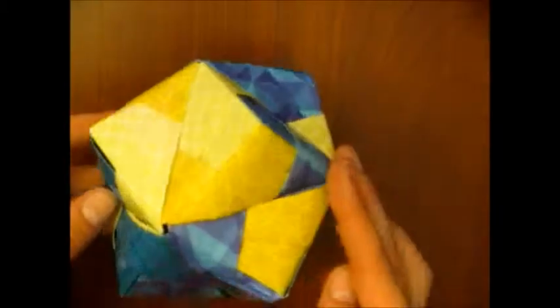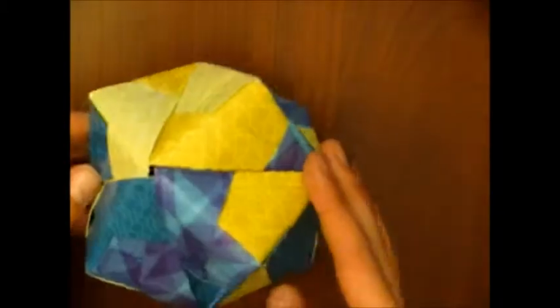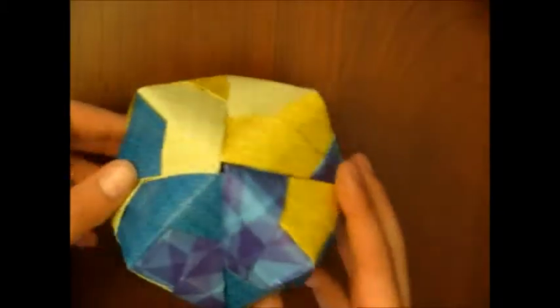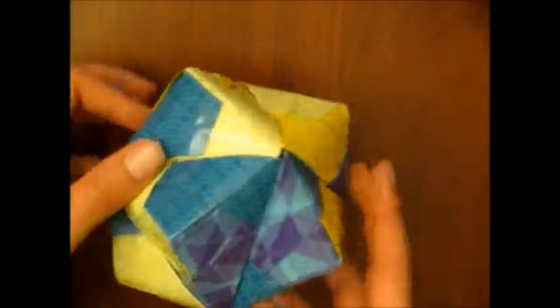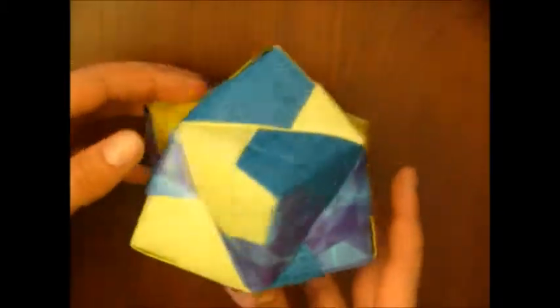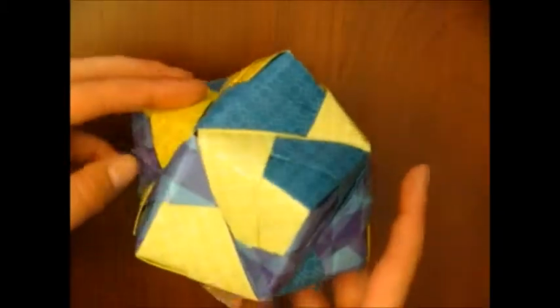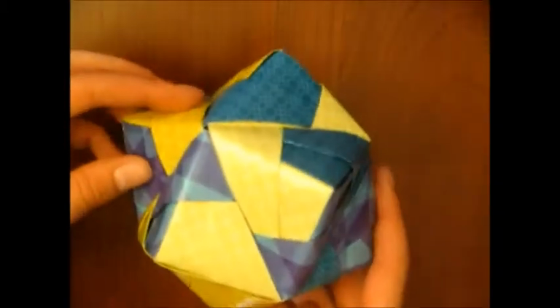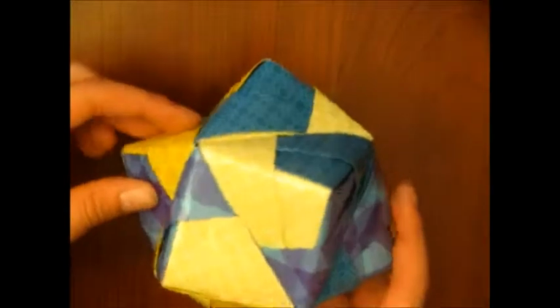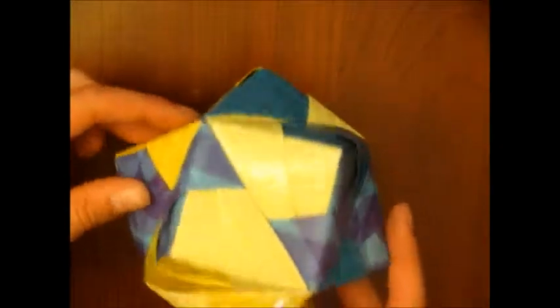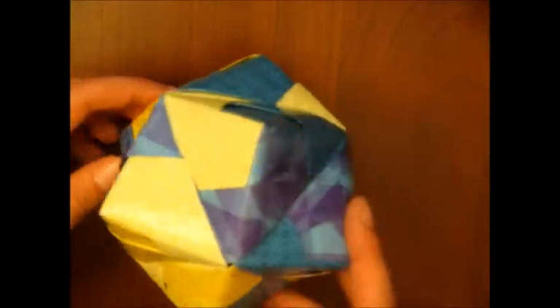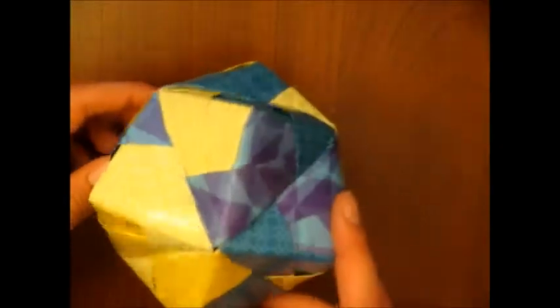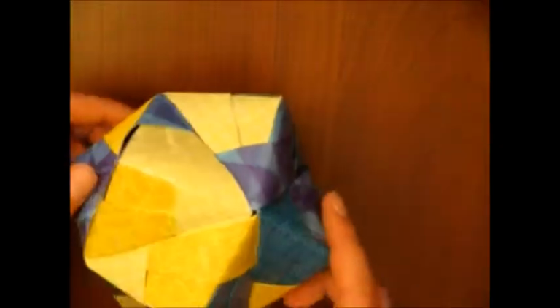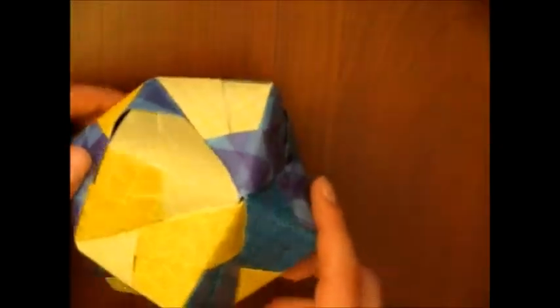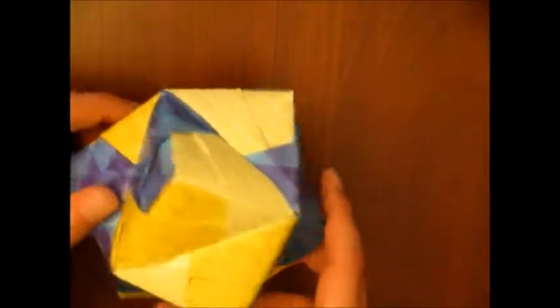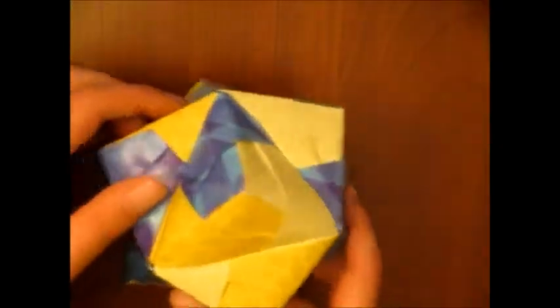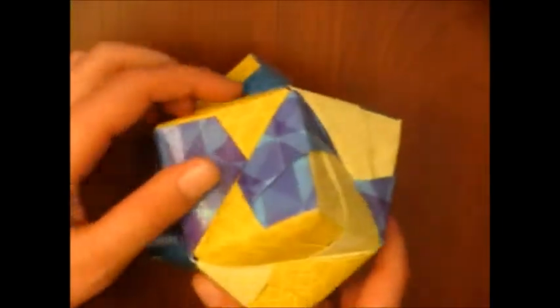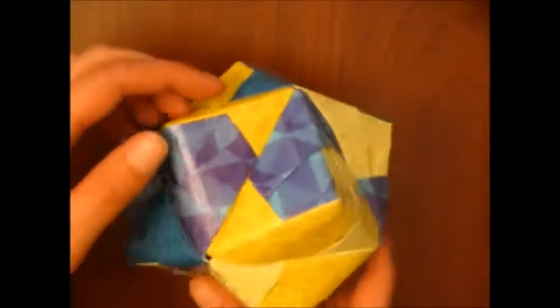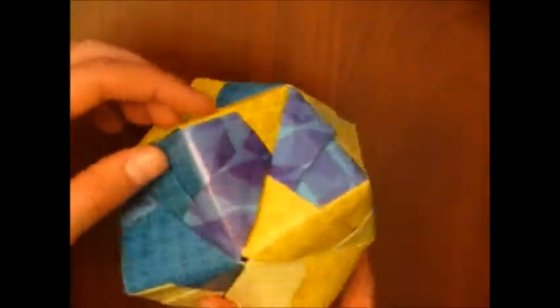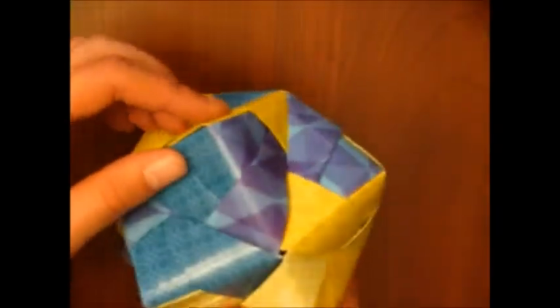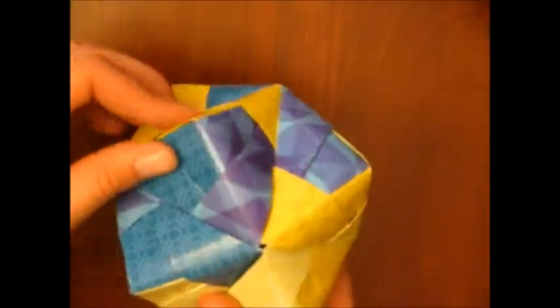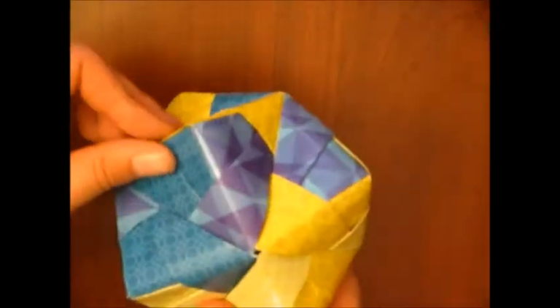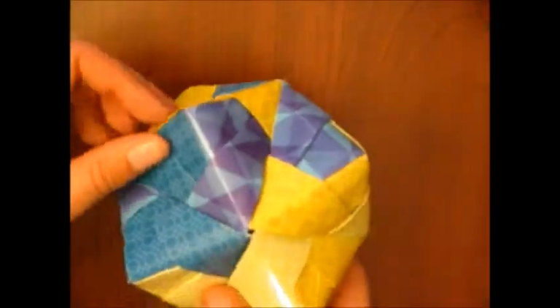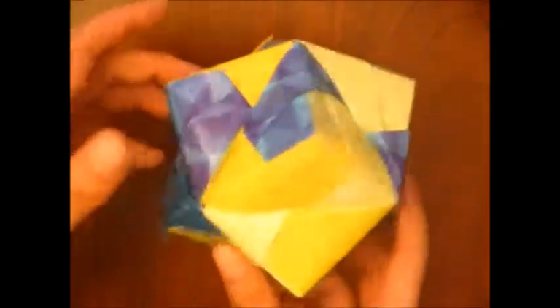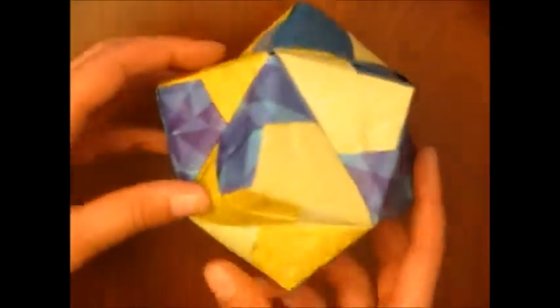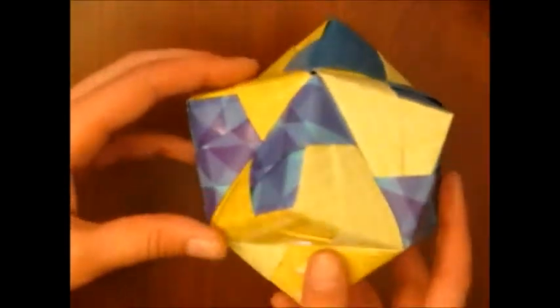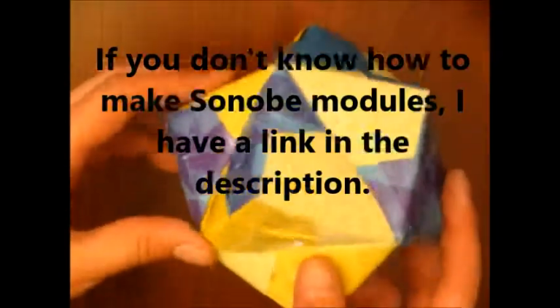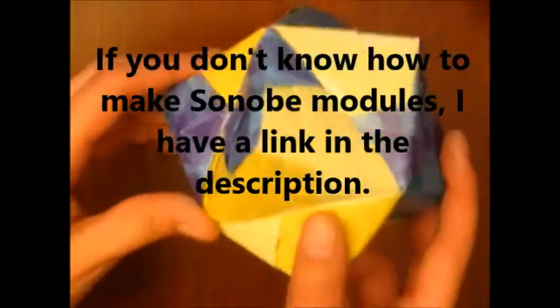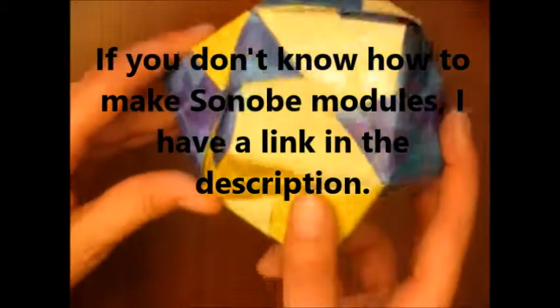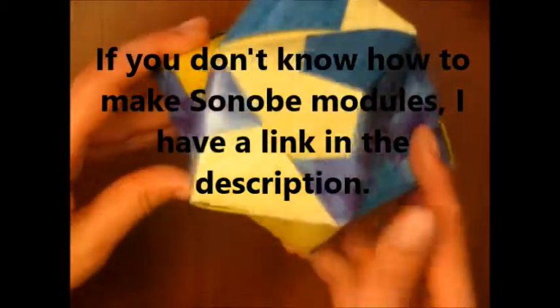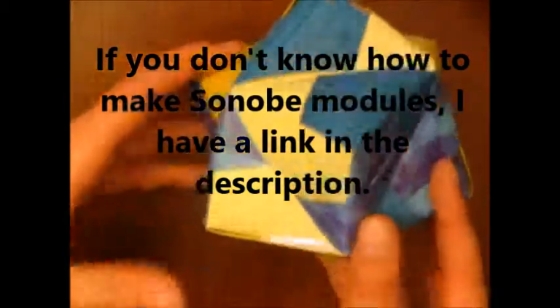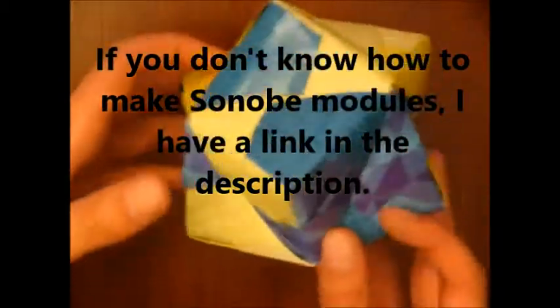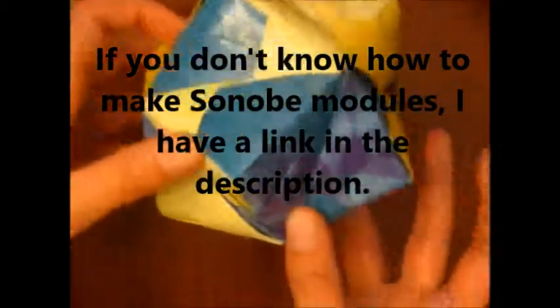Hey guys, it's Eric and today I'm going to be showing you how to make a woven stellated octahedron. We are going to use Sonobe modules to make it.